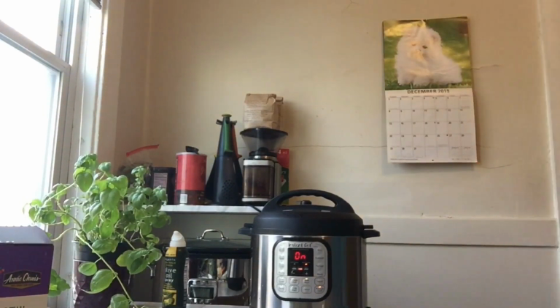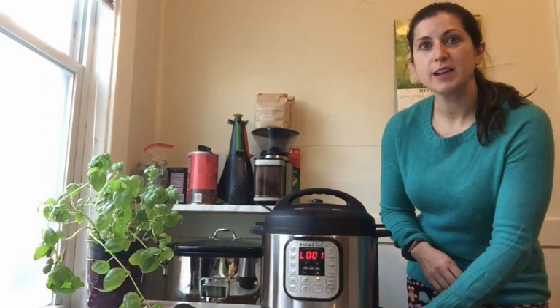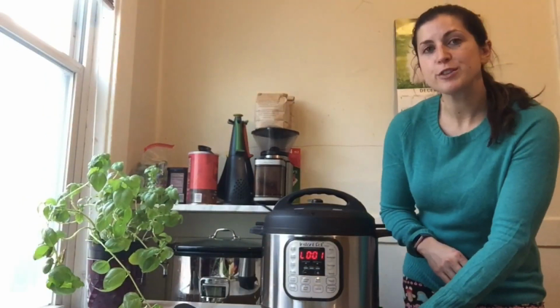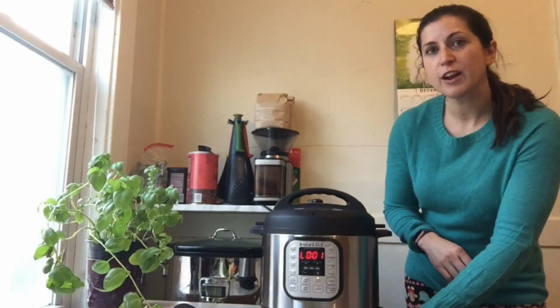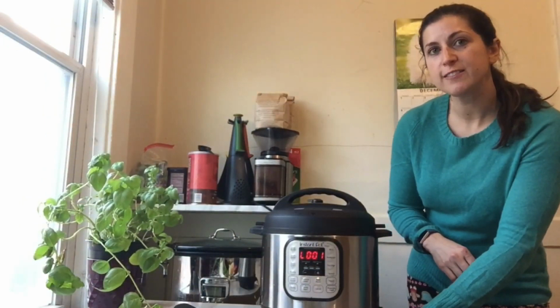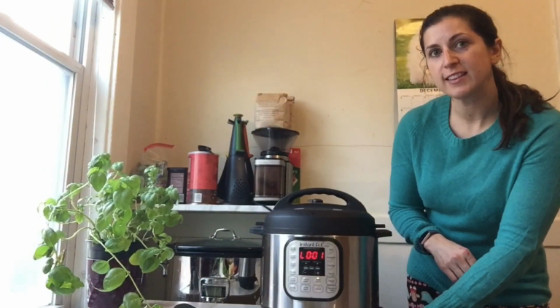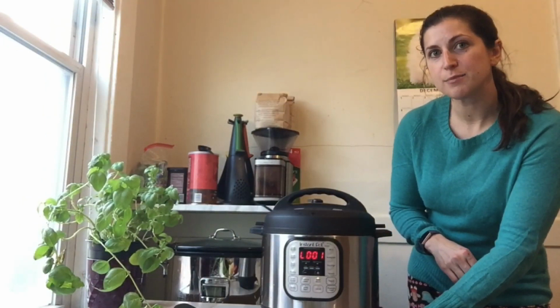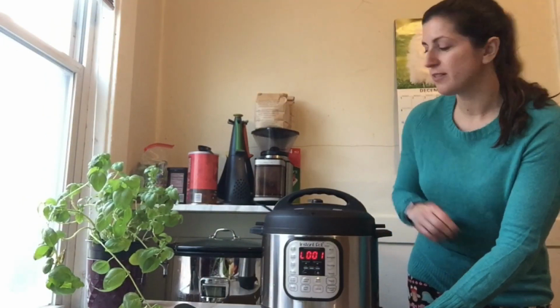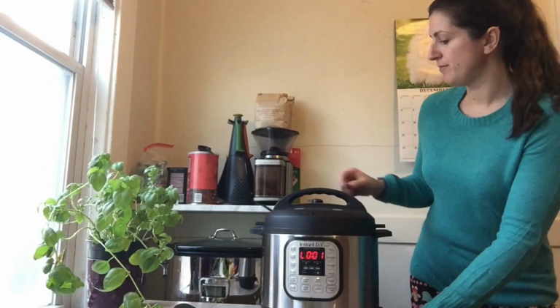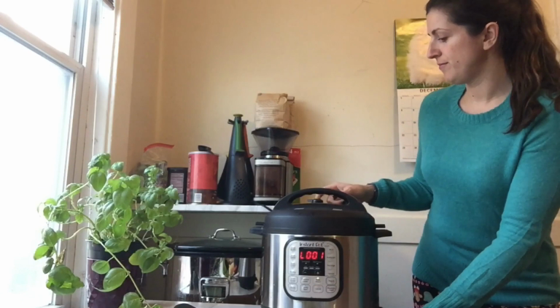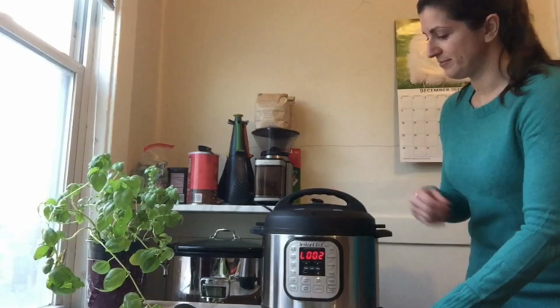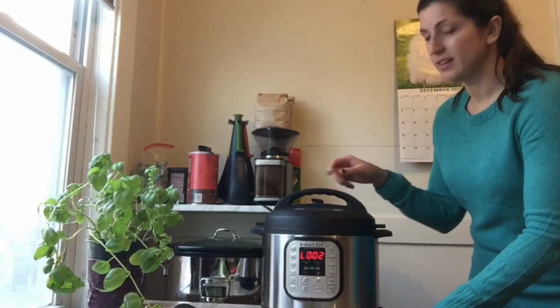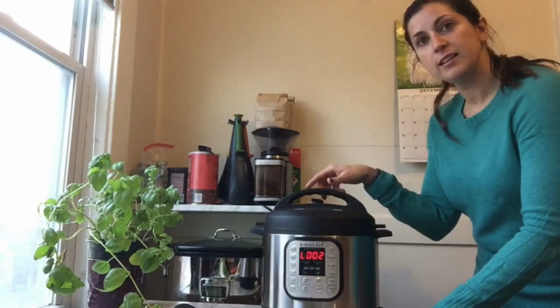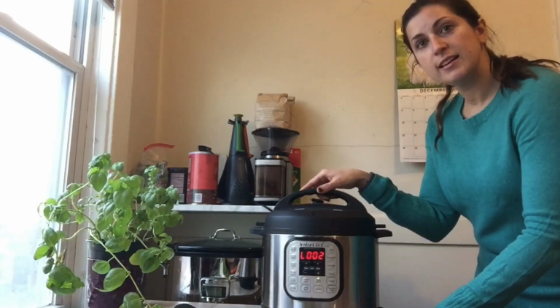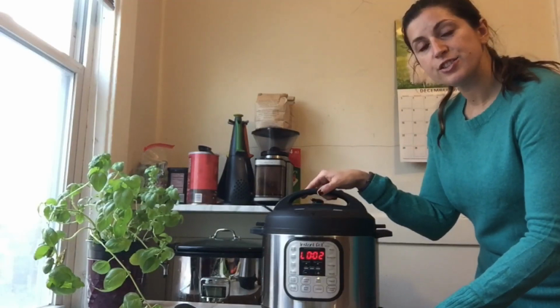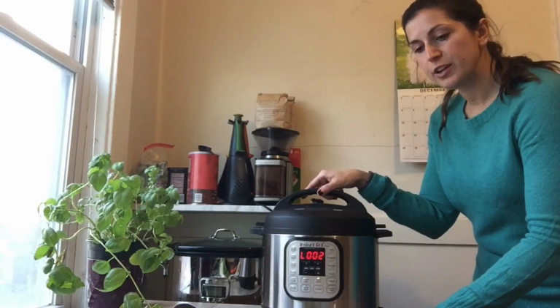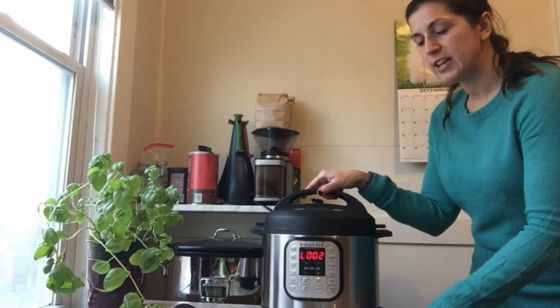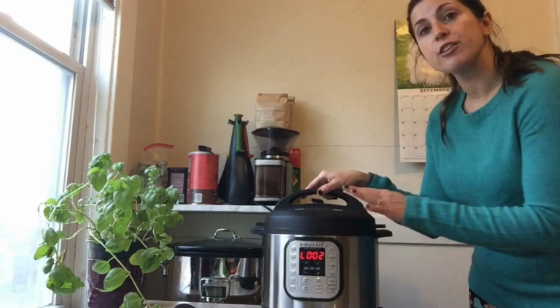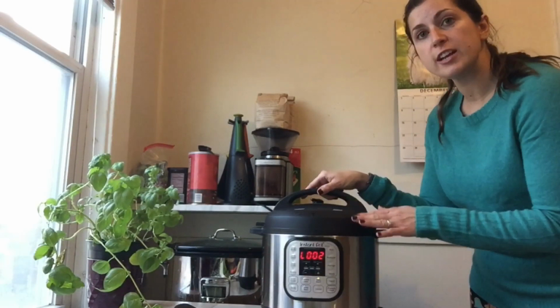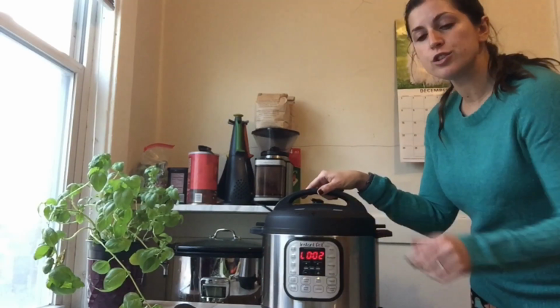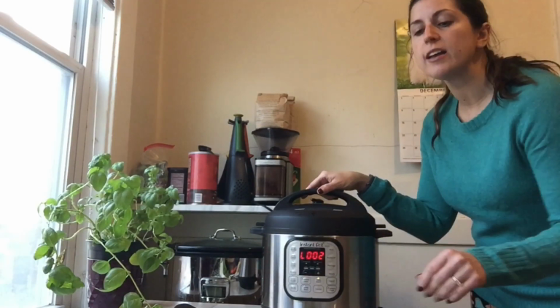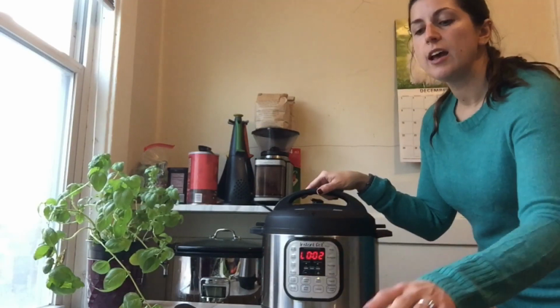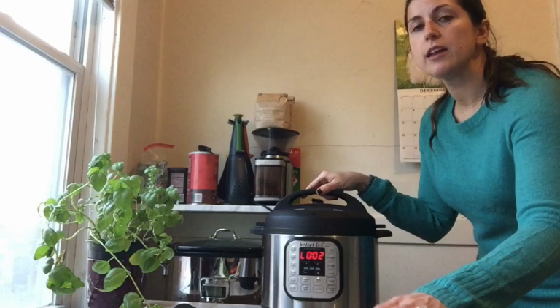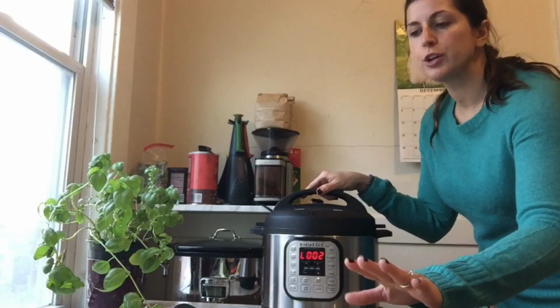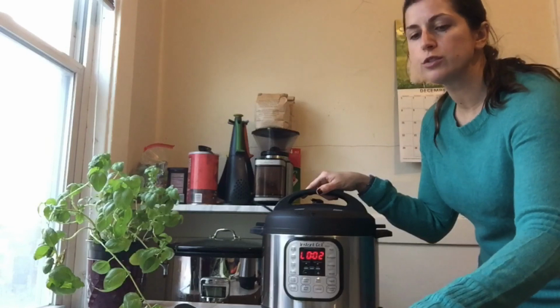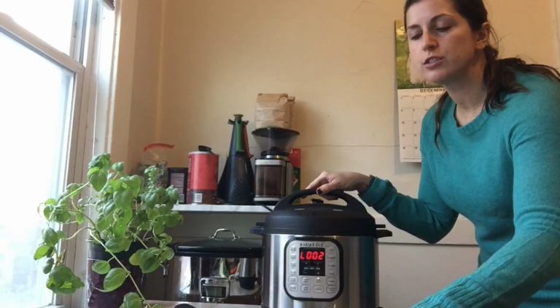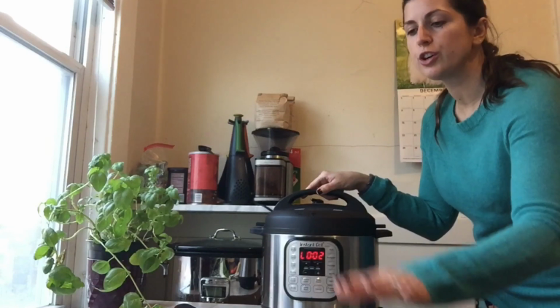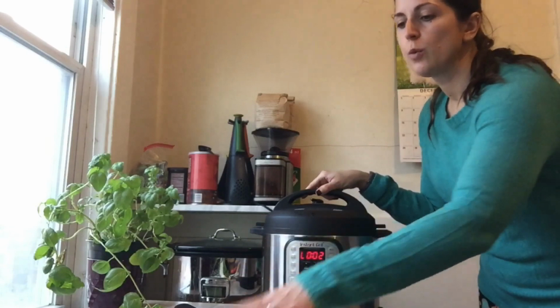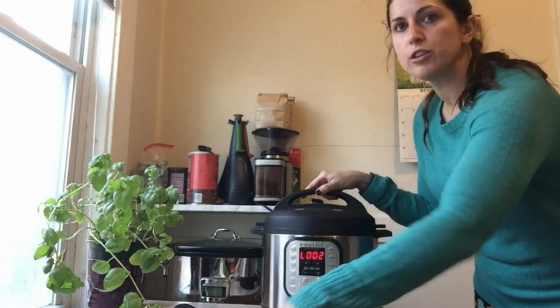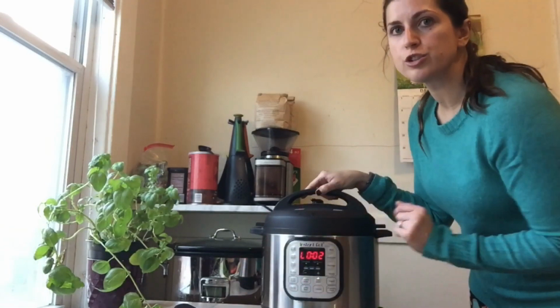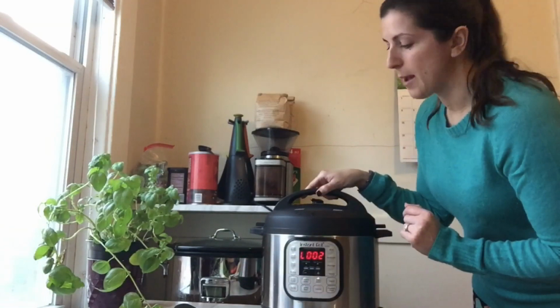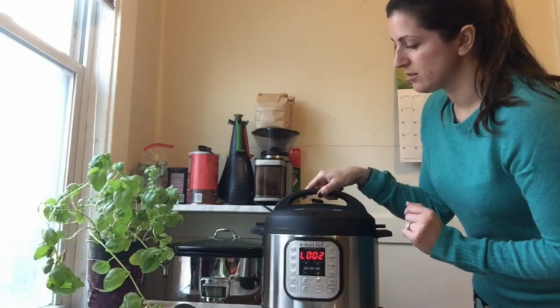When the timer goes off, carefully vent the Instant Pot. Next, you're going to take your chicken out to shred, and then you'll put your noodles in to cook with your sugar snap peas later on.